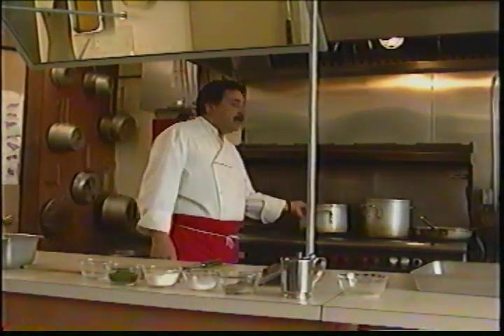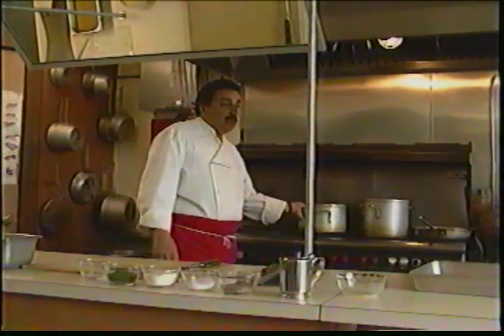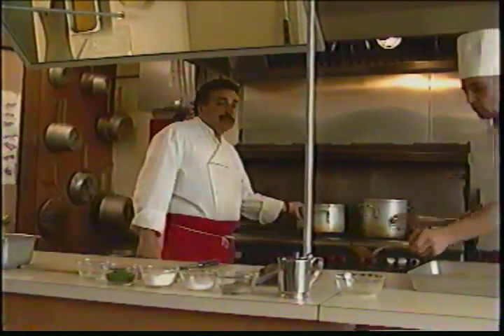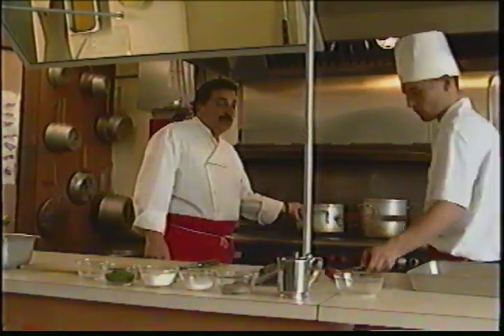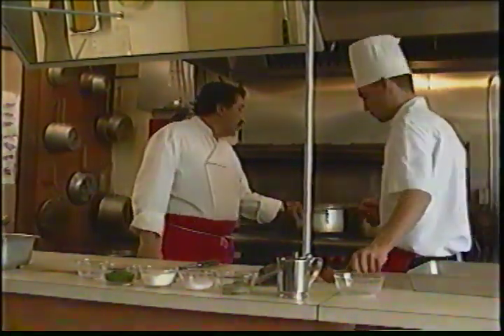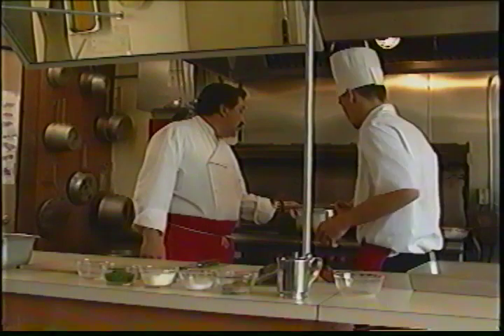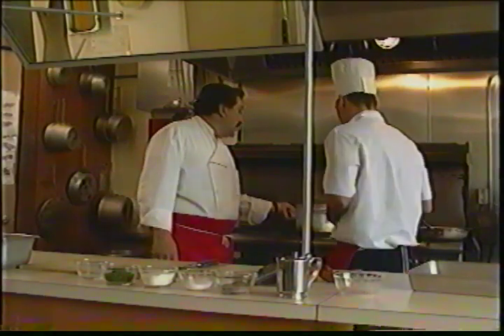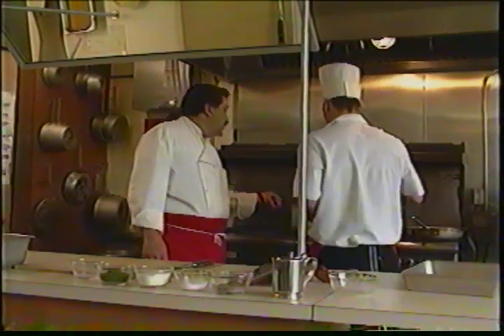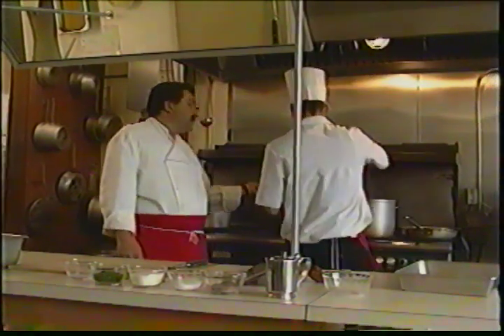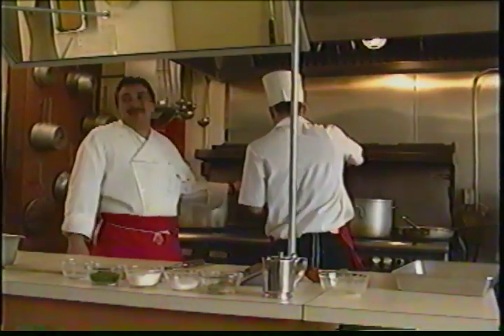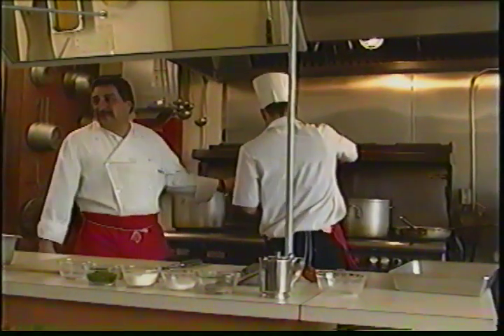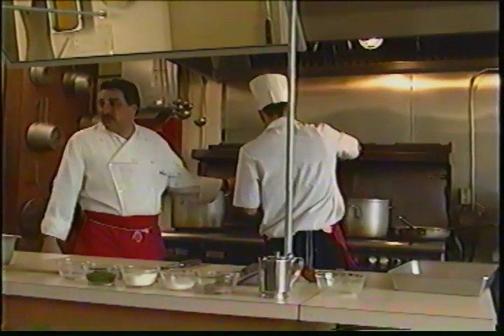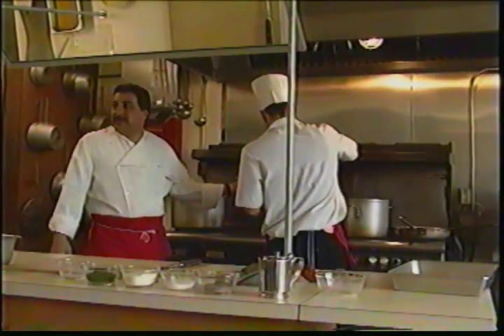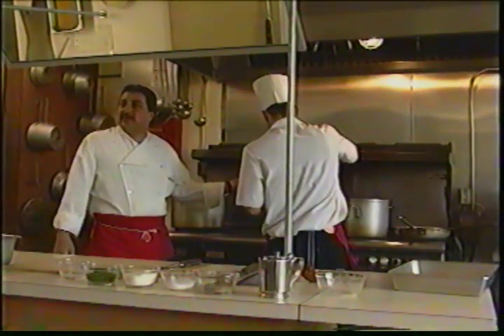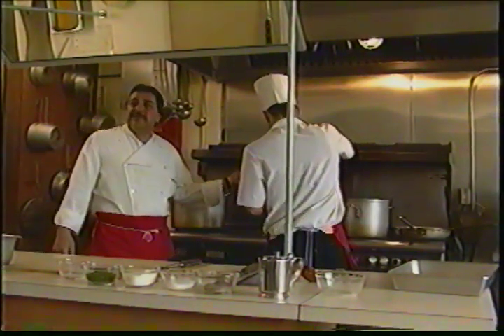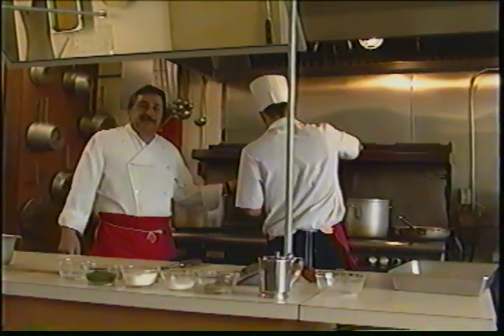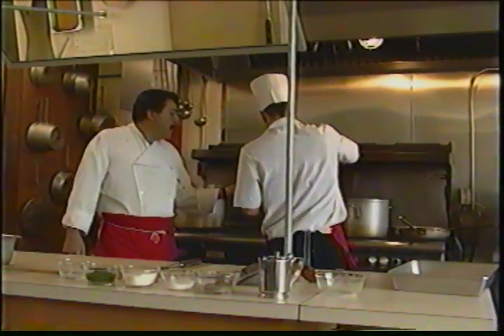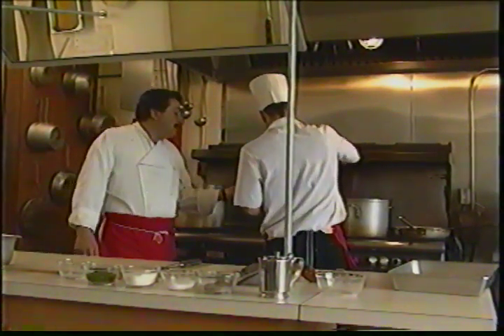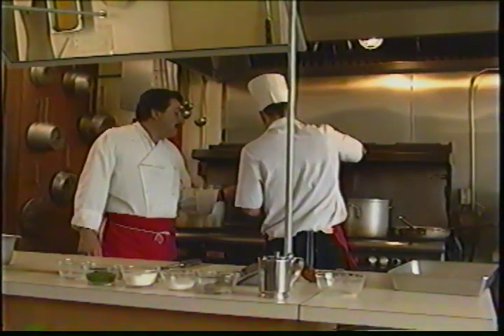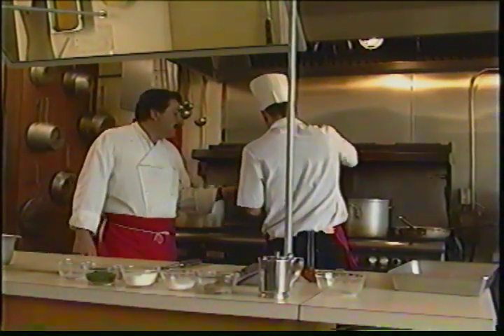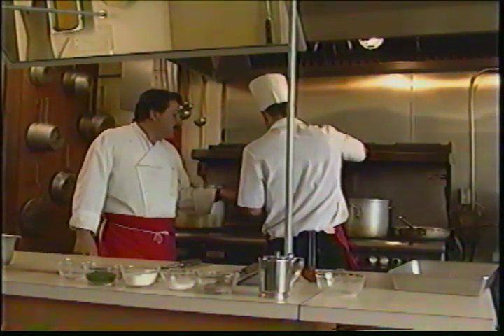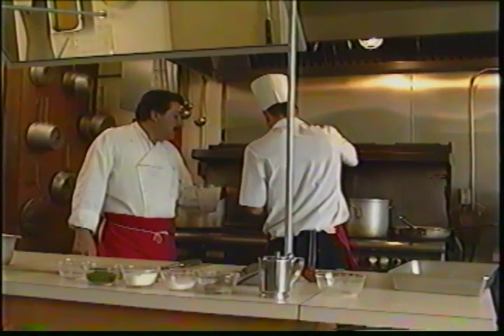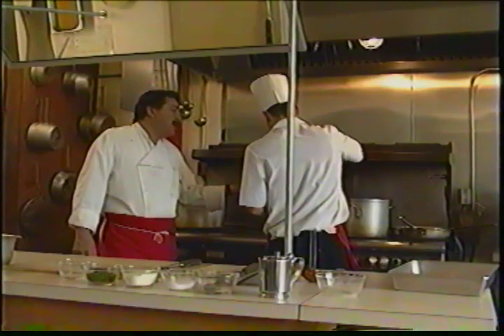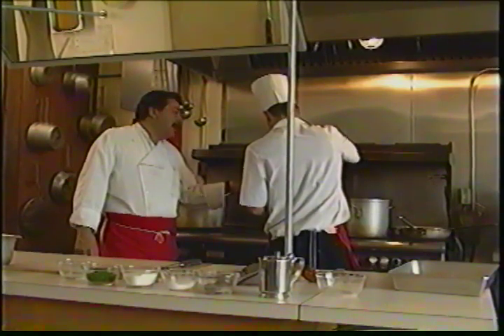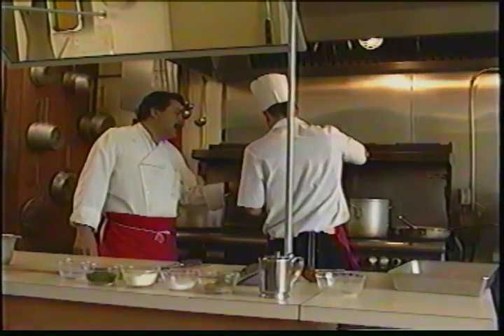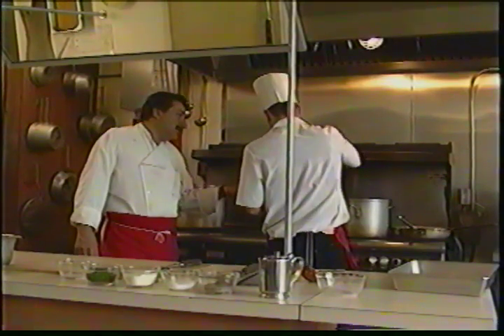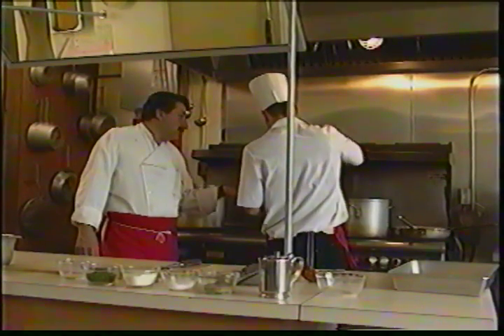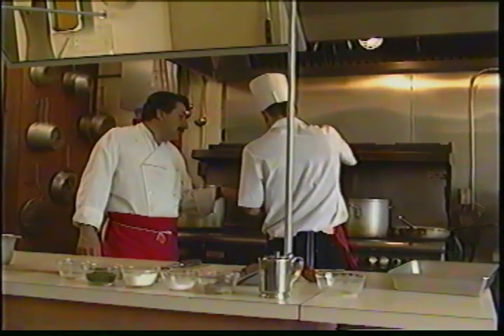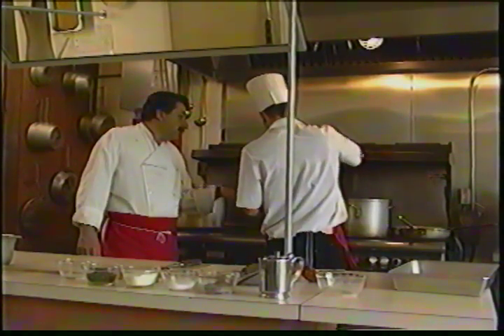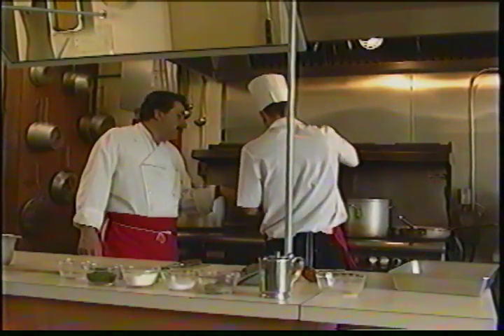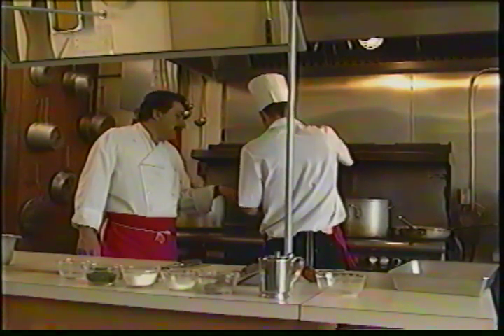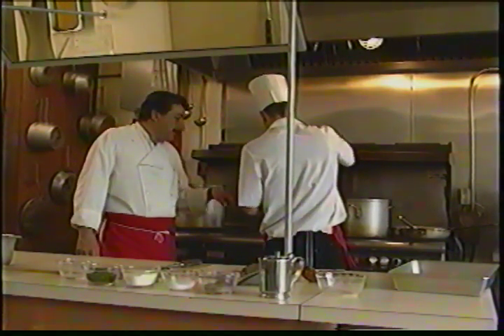Now he's going to whip this up real good. We should let this simmer about 15 to 20 minutes, and then we'll have a nice marinara sauce. Just make sure you lower that down — that'll be fine.